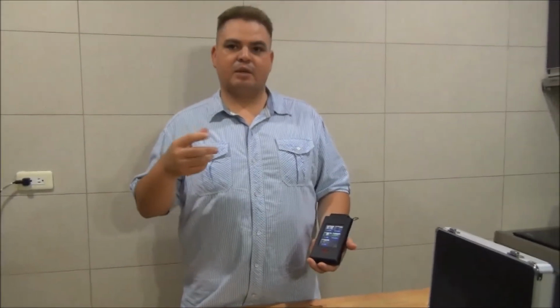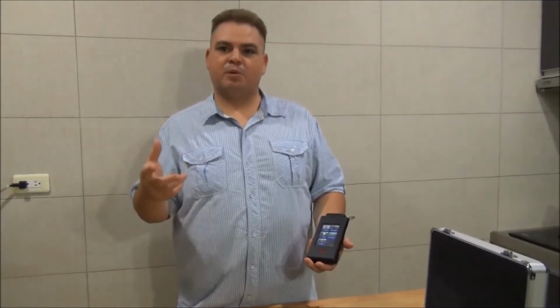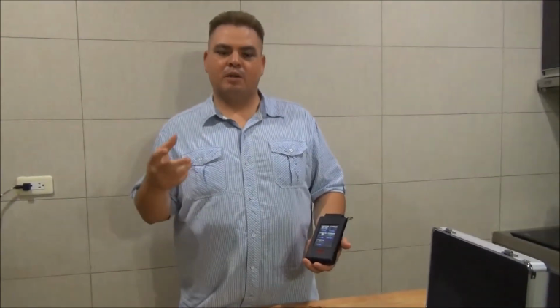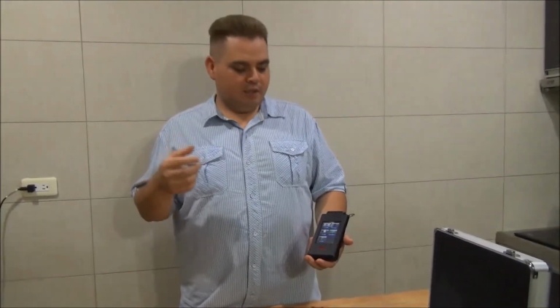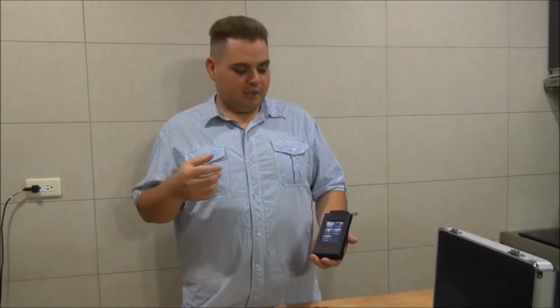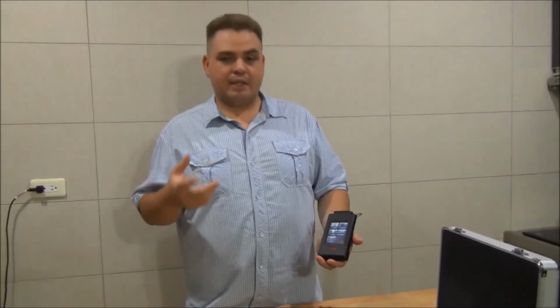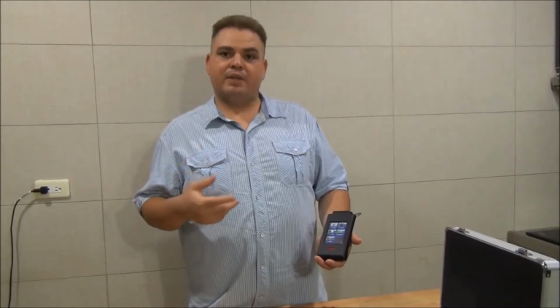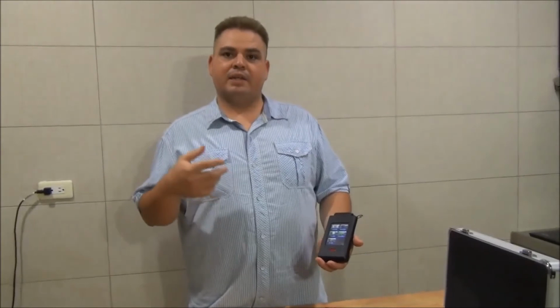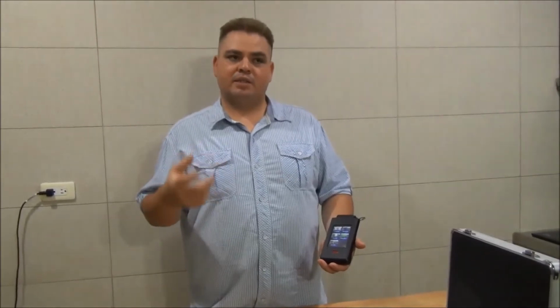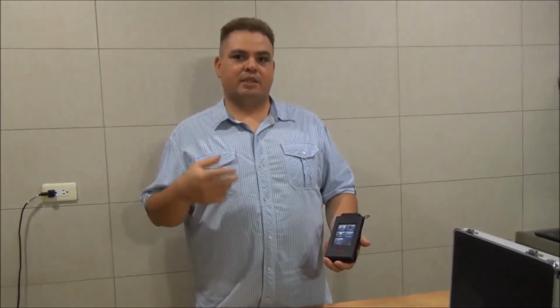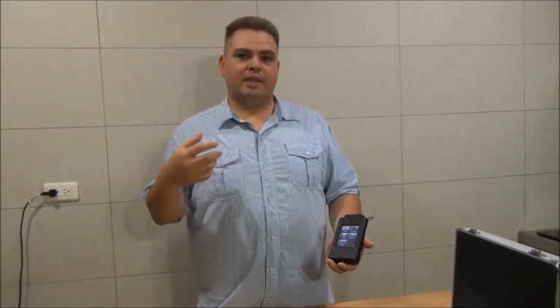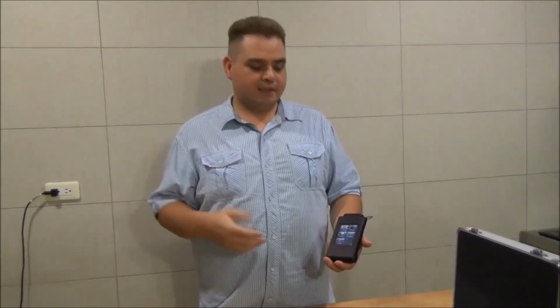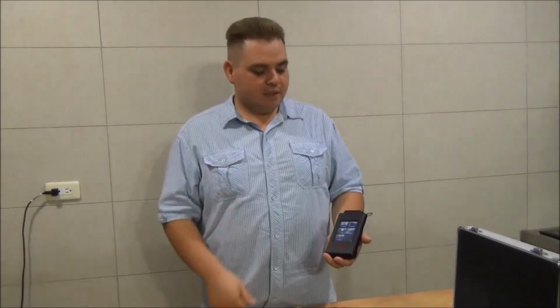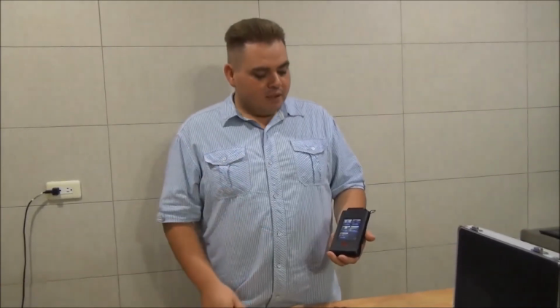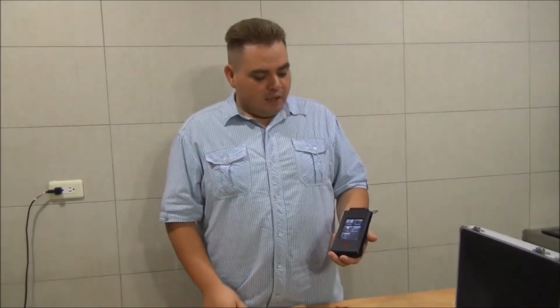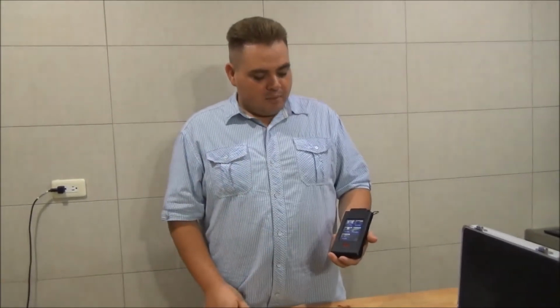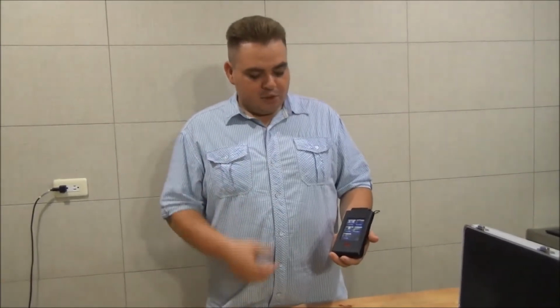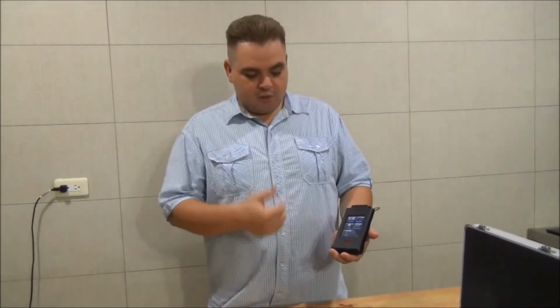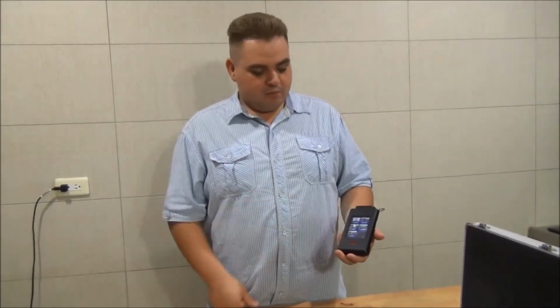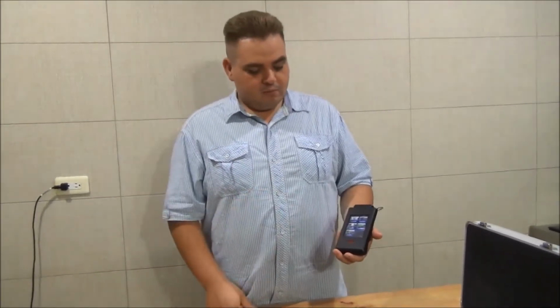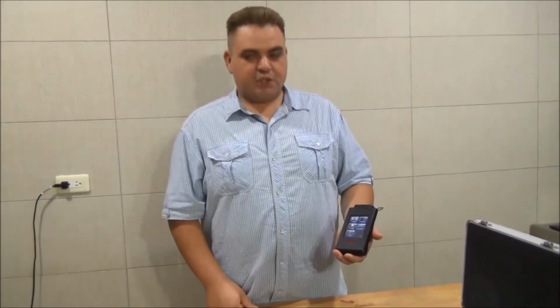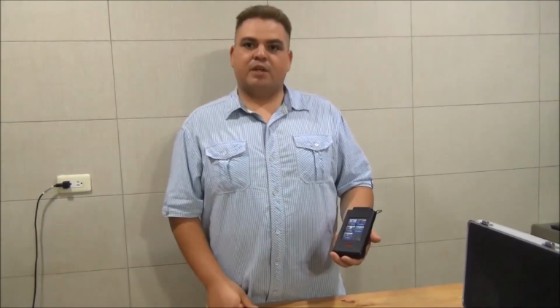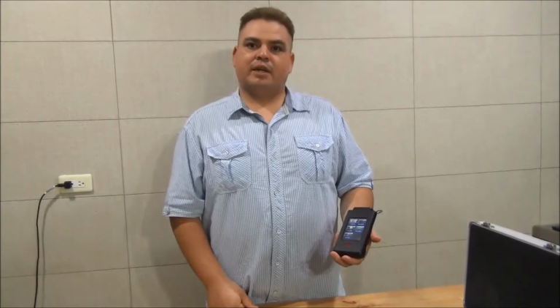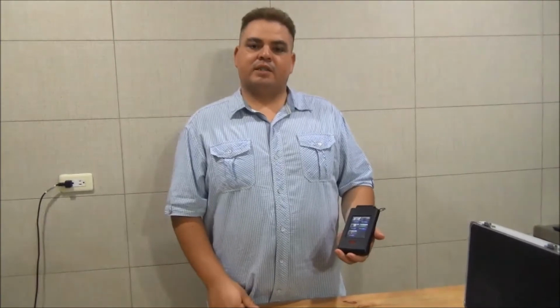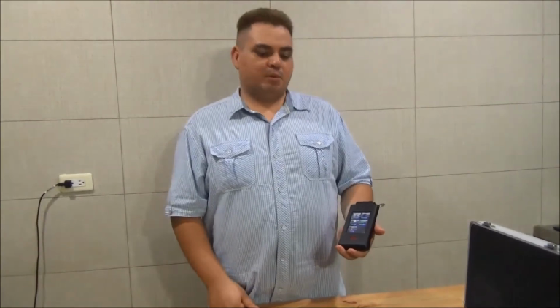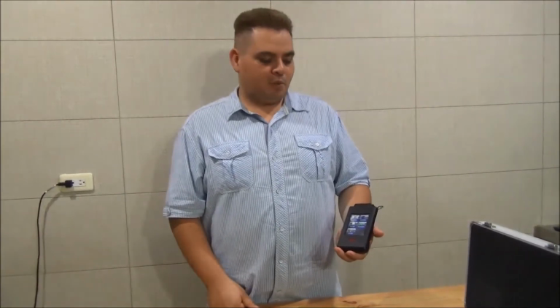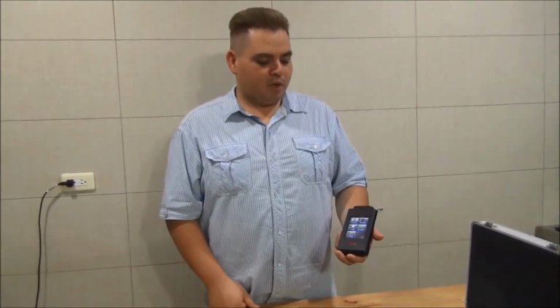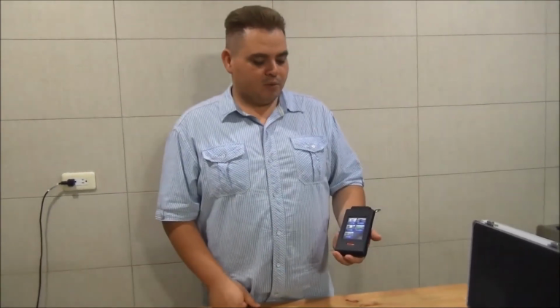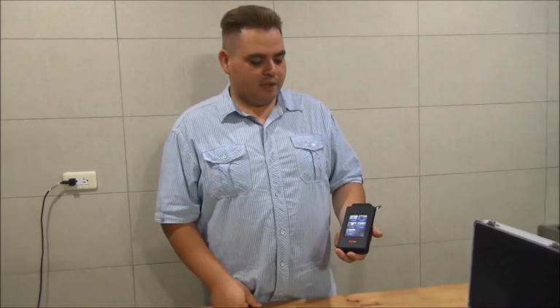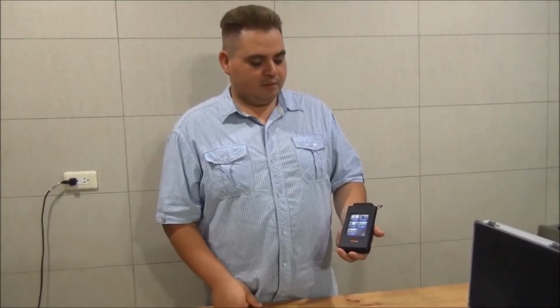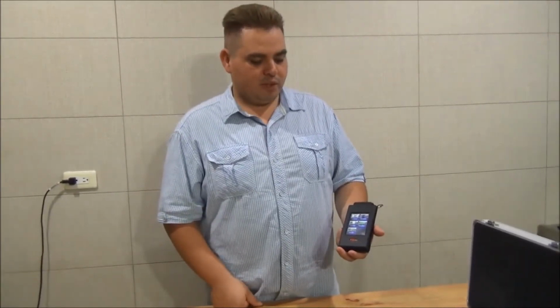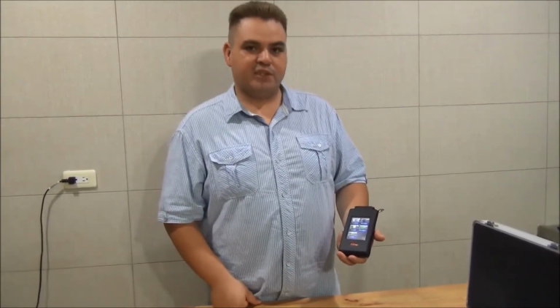Some people get sick from it — they get nauseous, they get headaches. You can also use that feature to make sure that all your light bulbs are working properly.